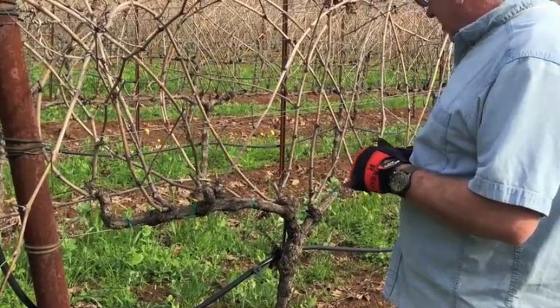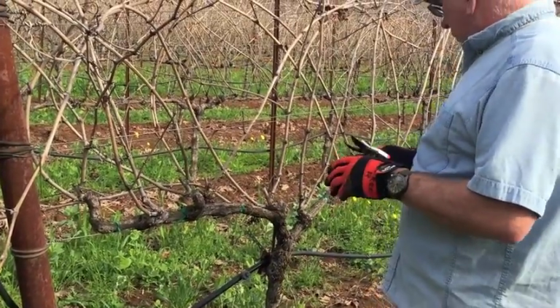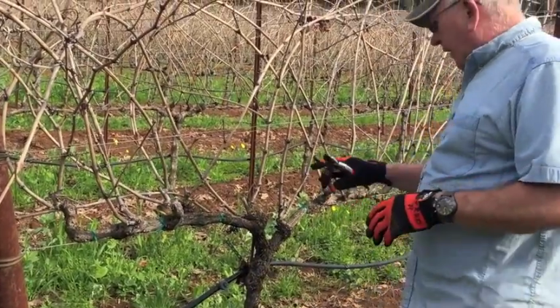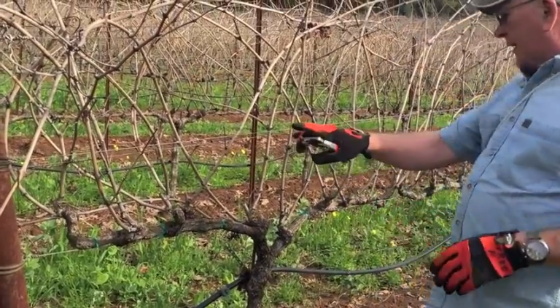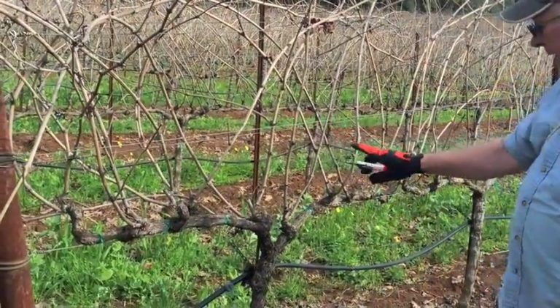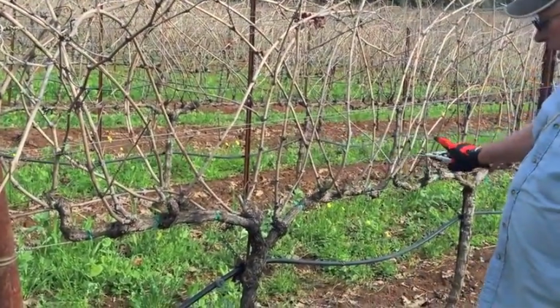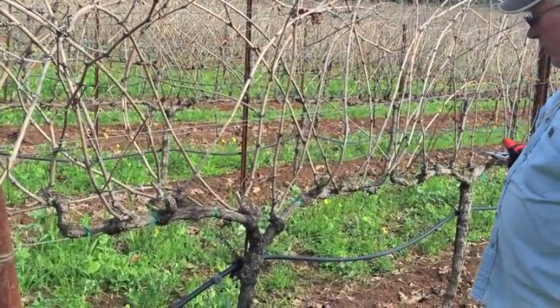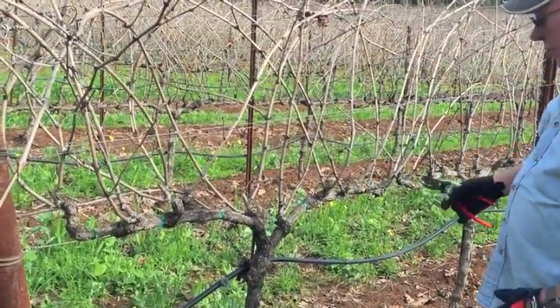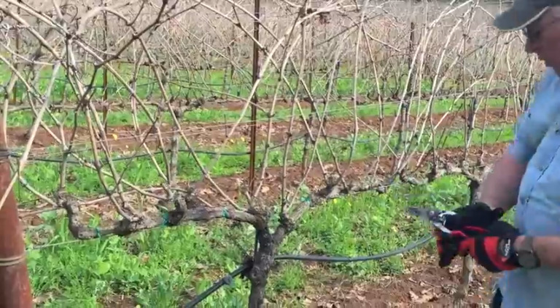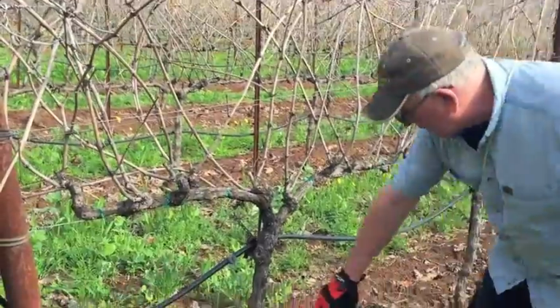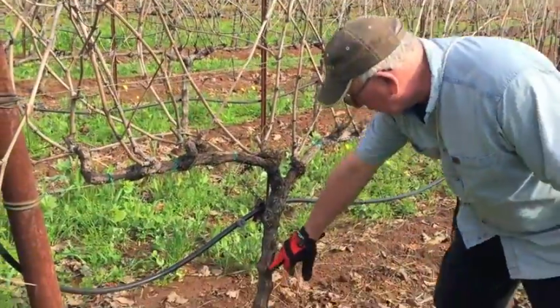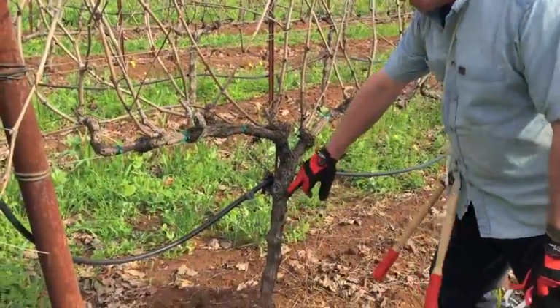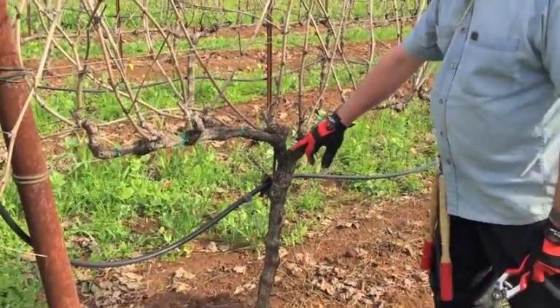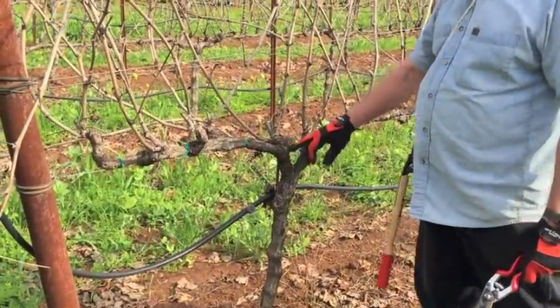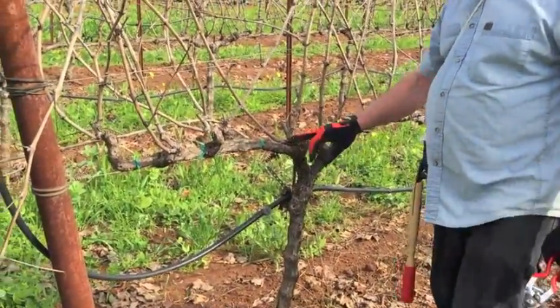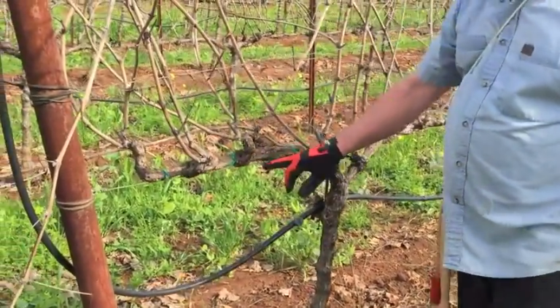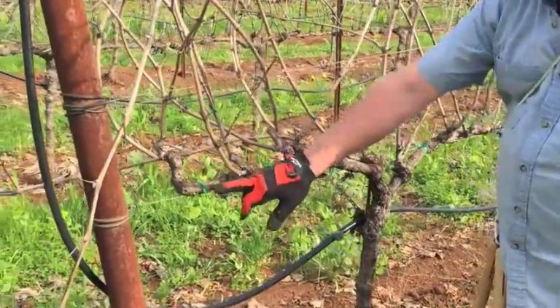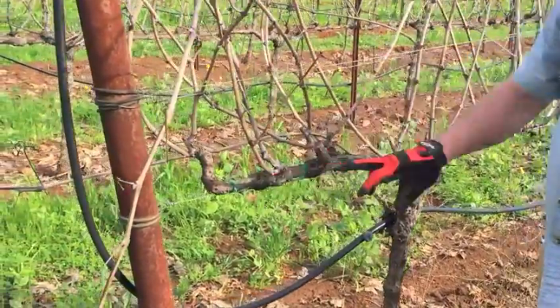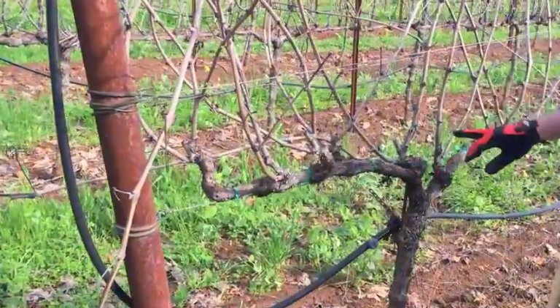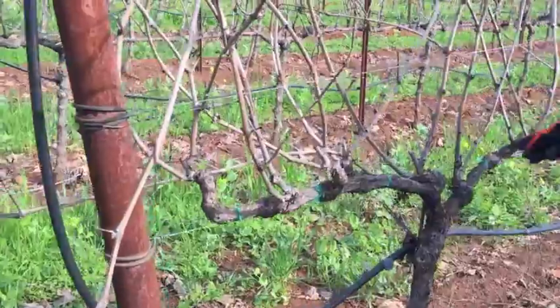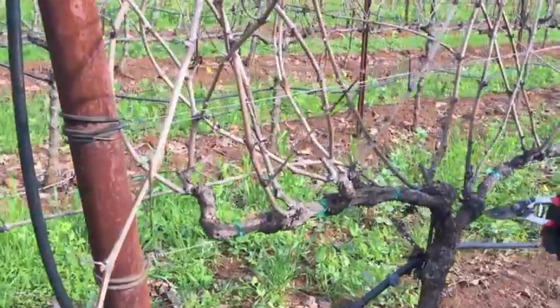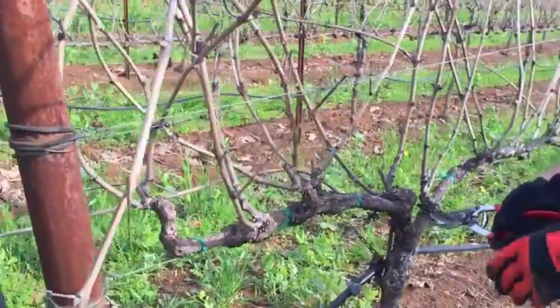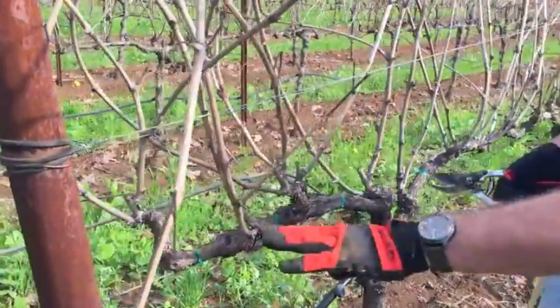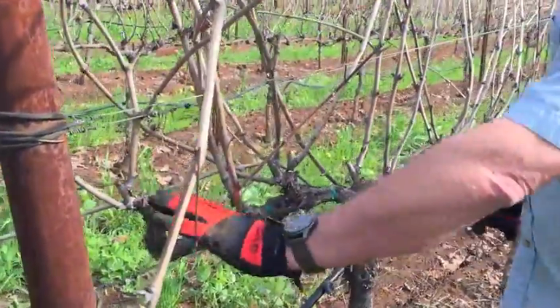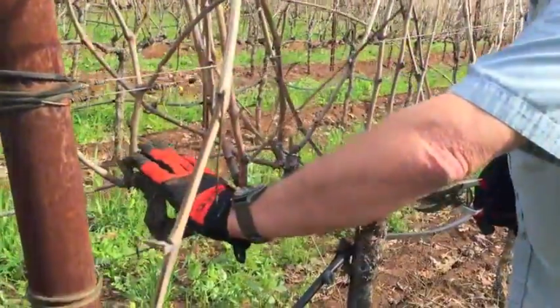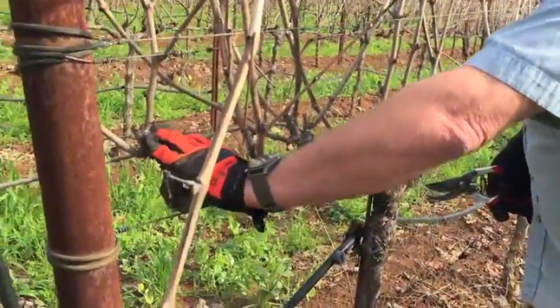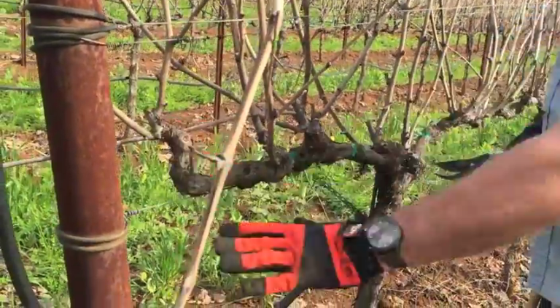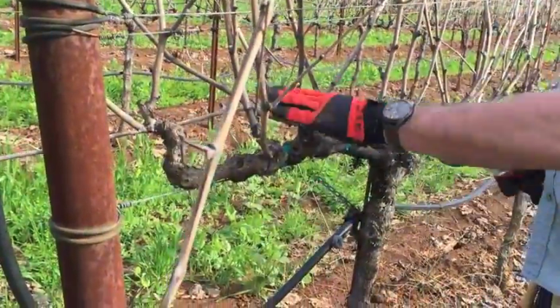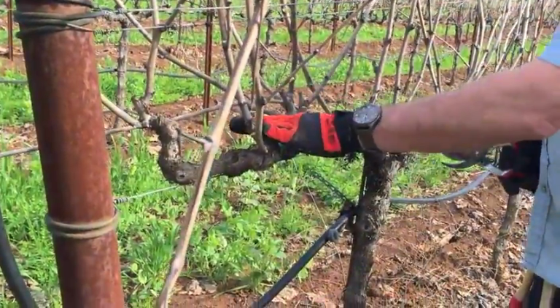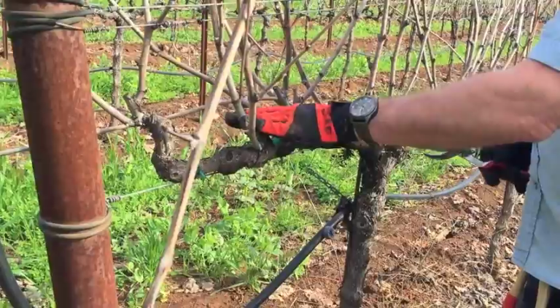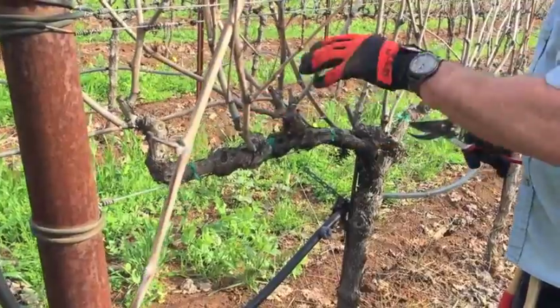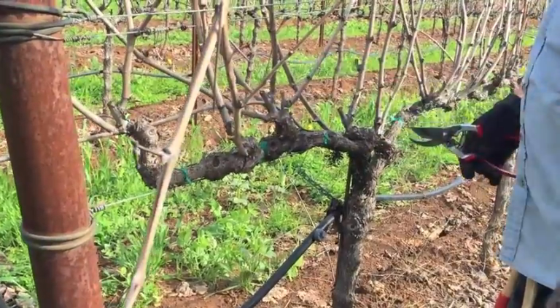Basically, we're going to take off about 98% of the new growth. You can see the trunk was trained up the stake, the cordons trained out on the wire, and about six to eight inches along the cordon, we have the spur positions.